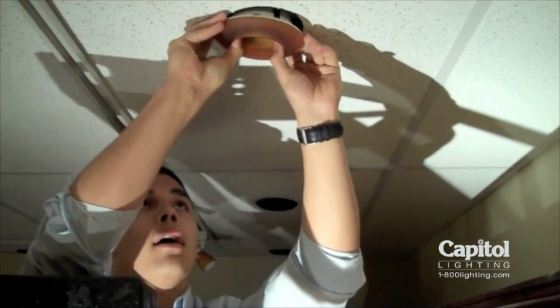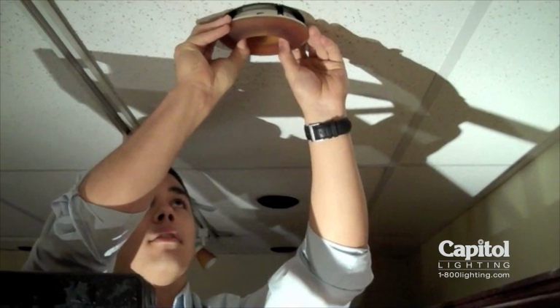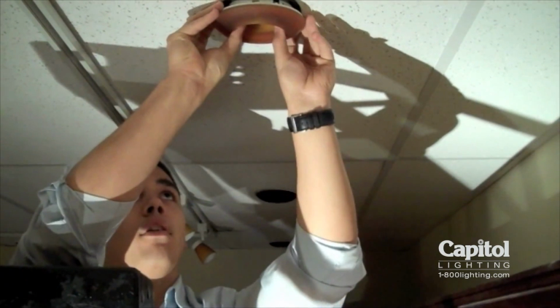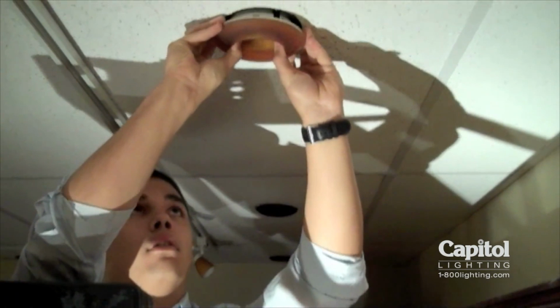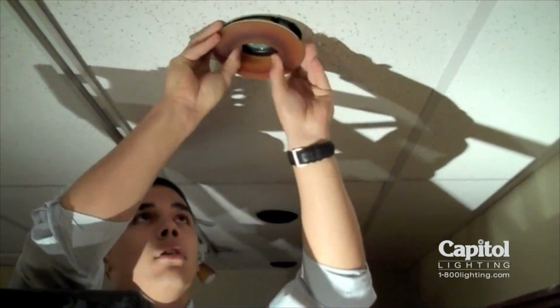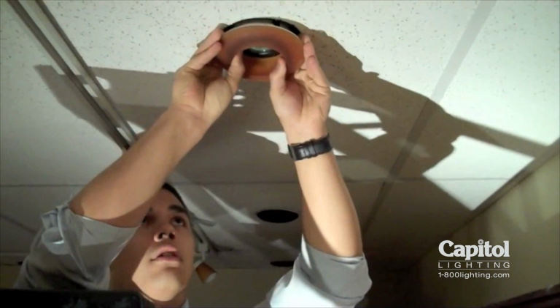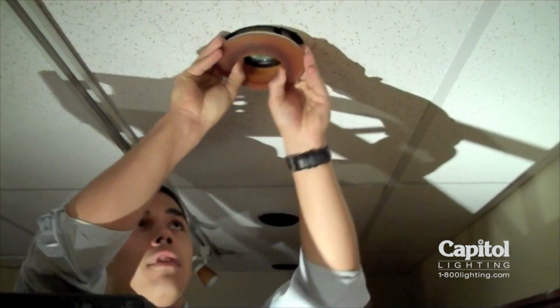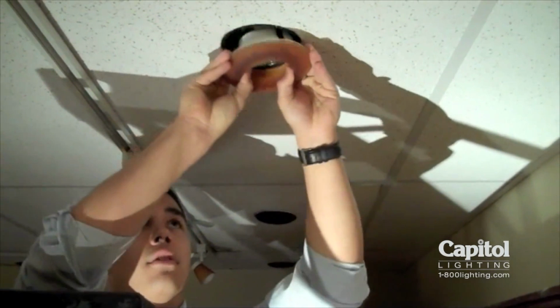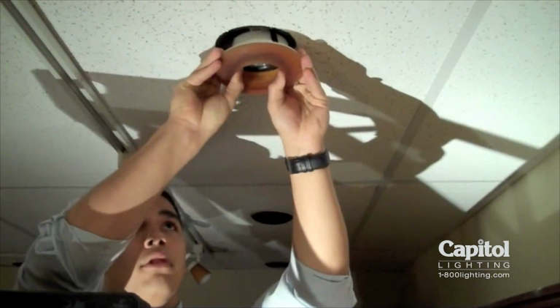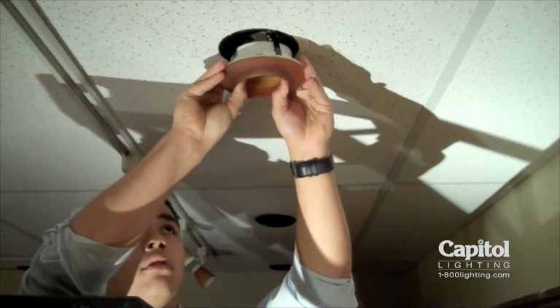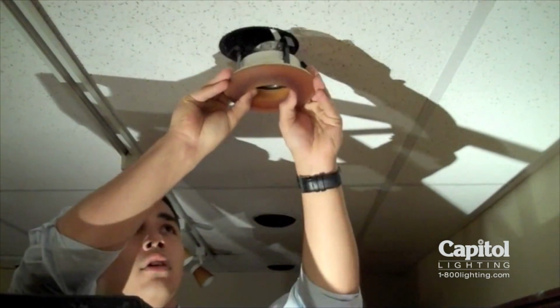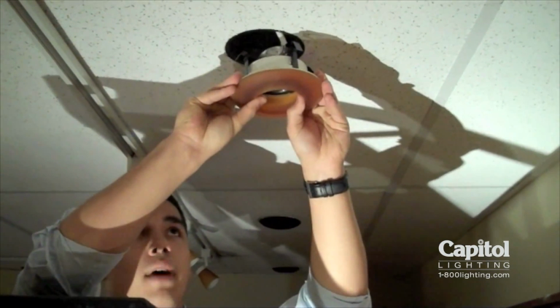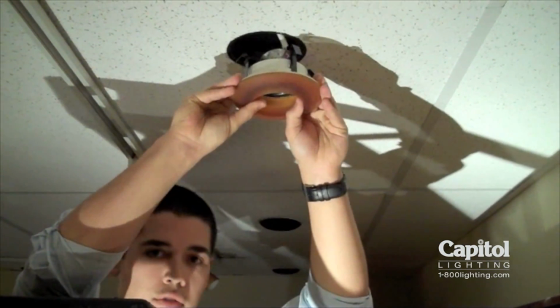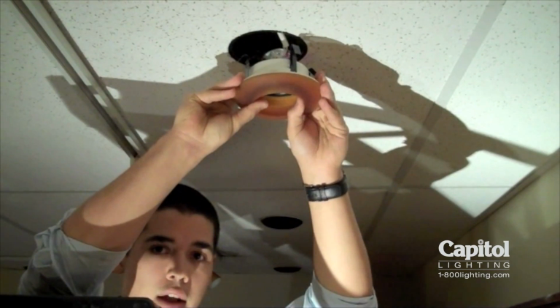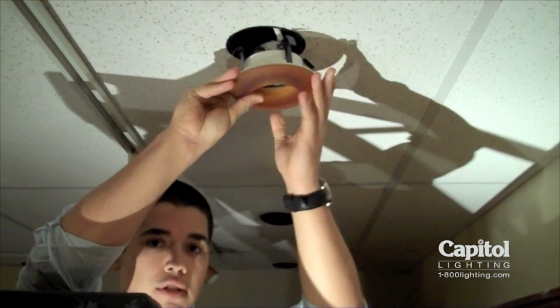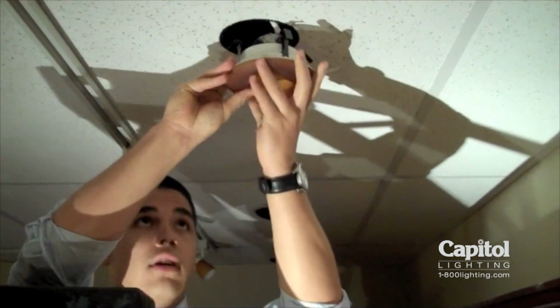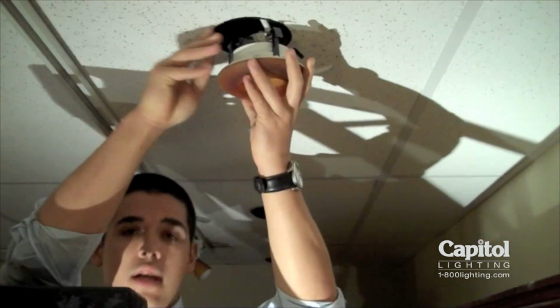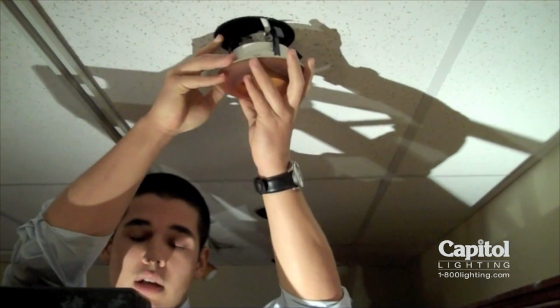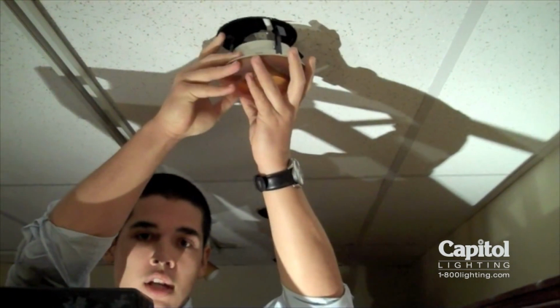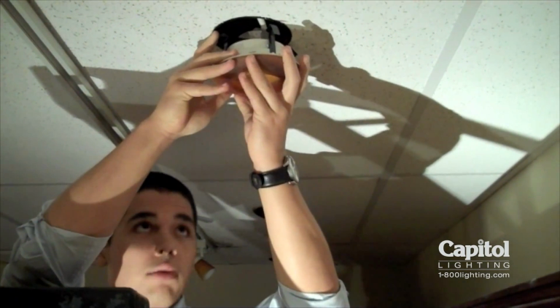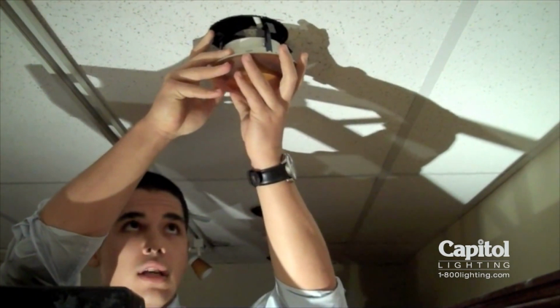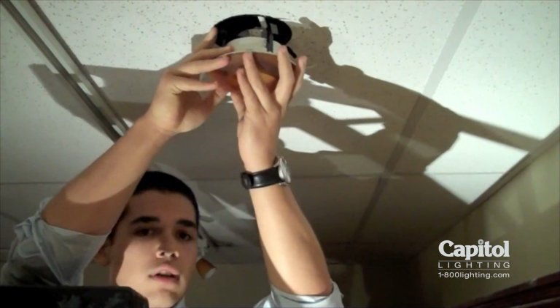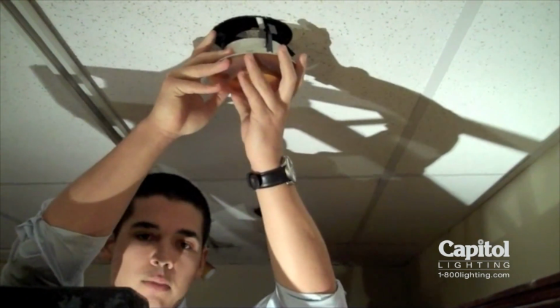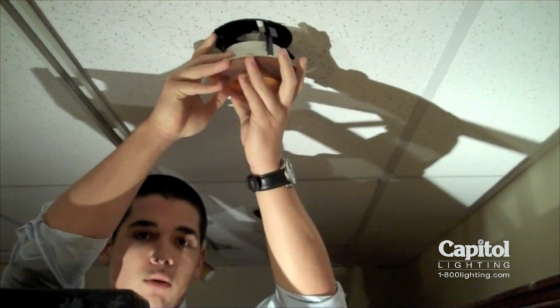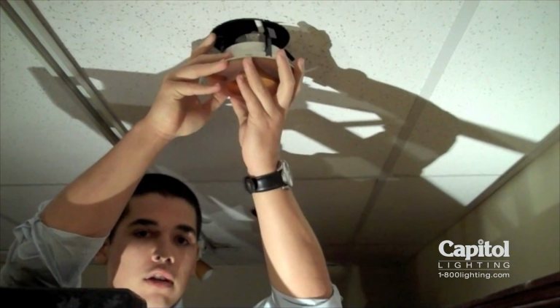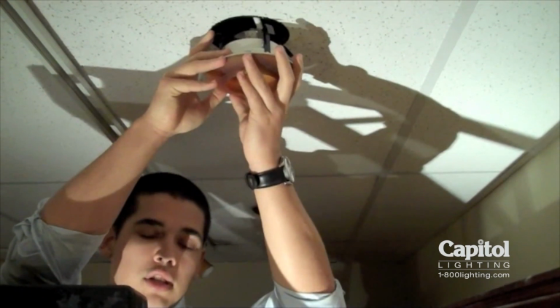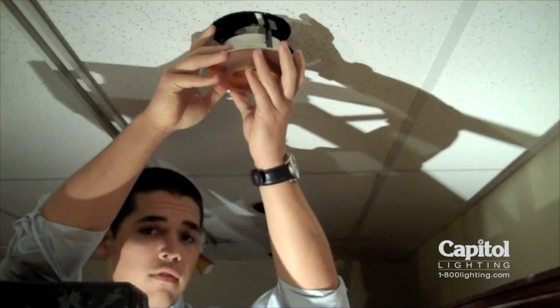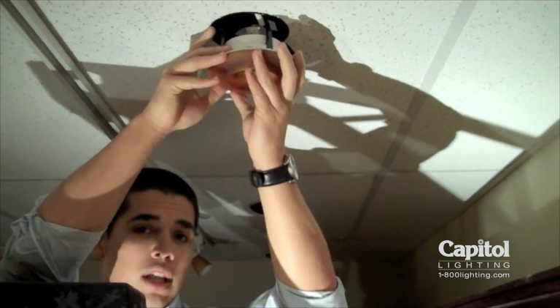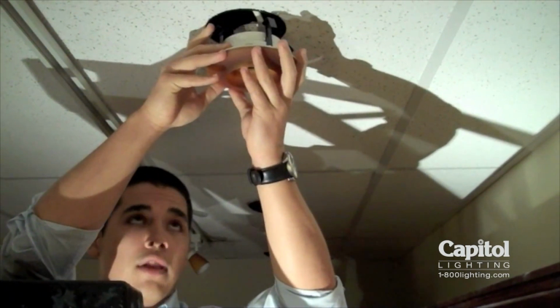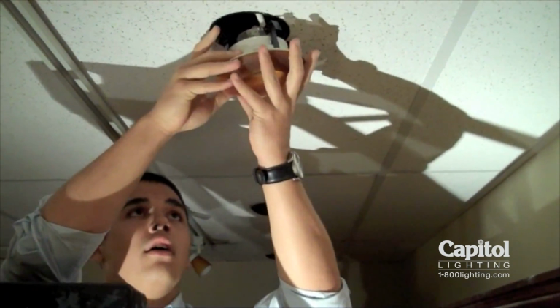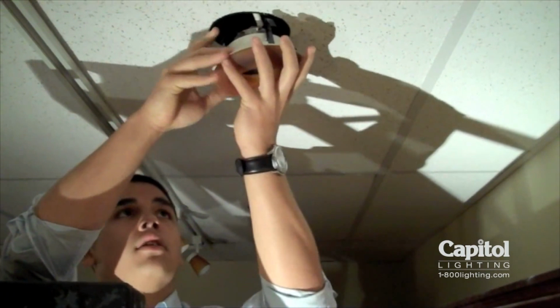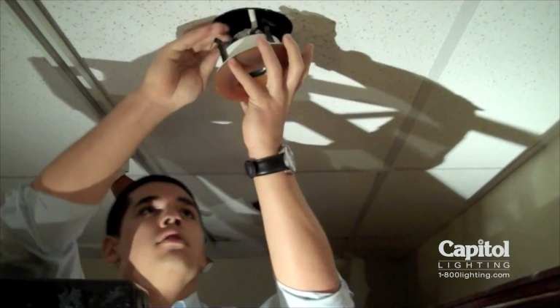As you get down farther, you're eventually going to be able to pop the whole fixture out. Now this fixture is held up by these tension clamps, so we can see how working the fixture back and forth, you're switching the tension from one clamp to another, and it makes it a lot easier.